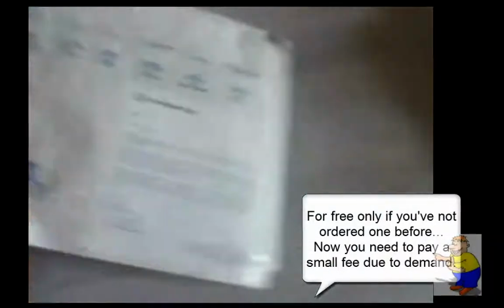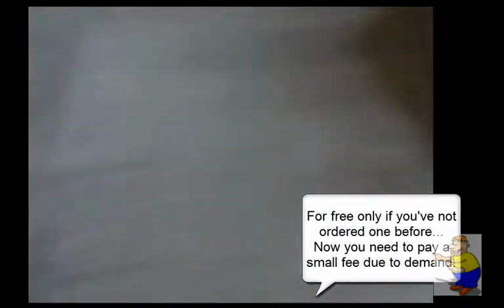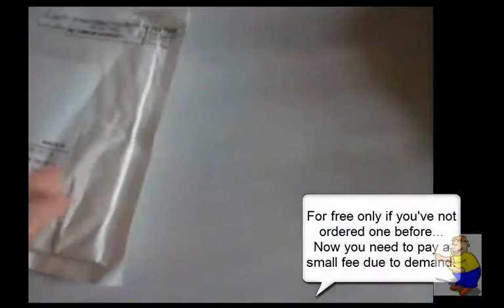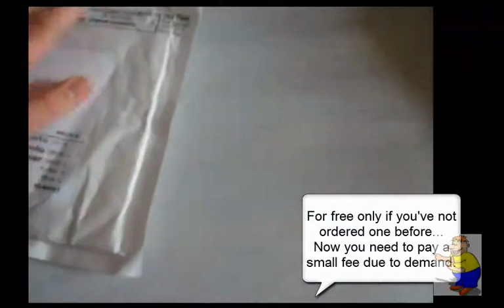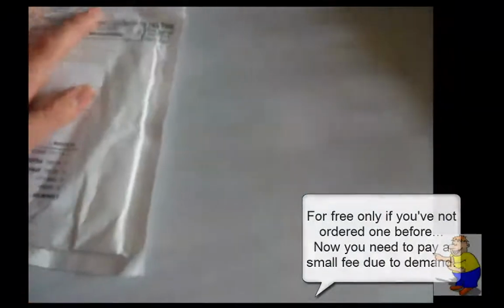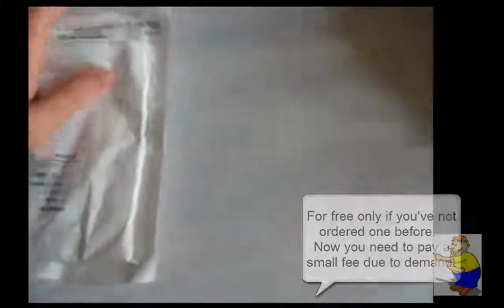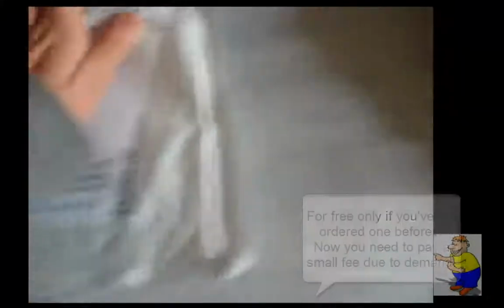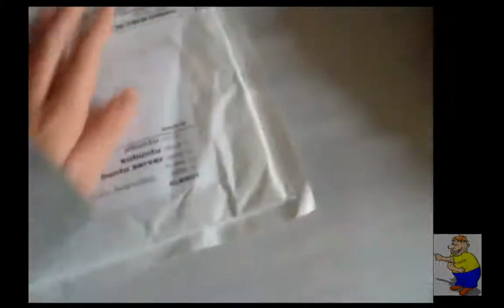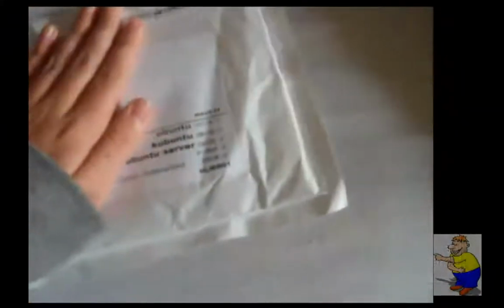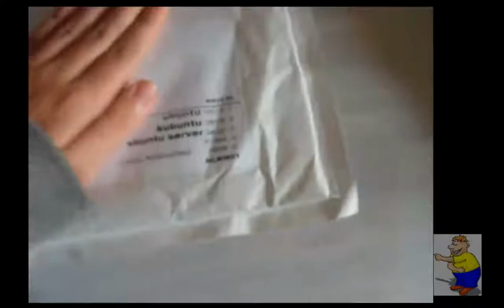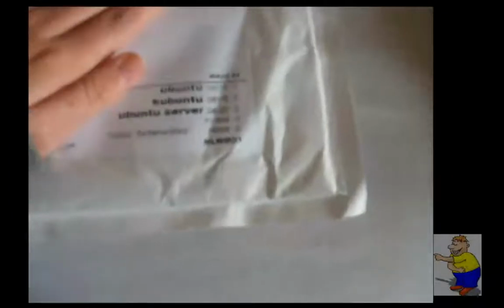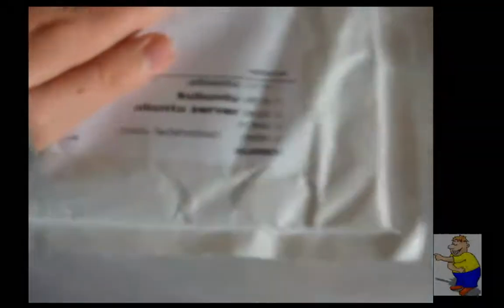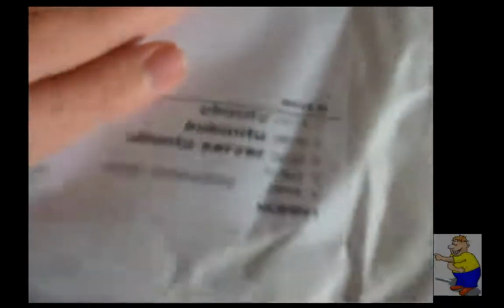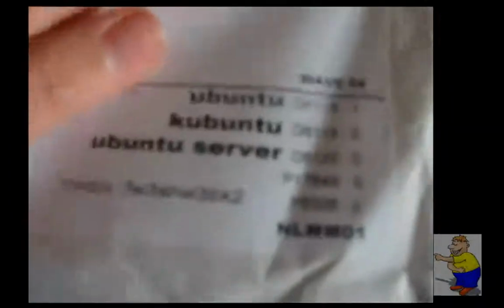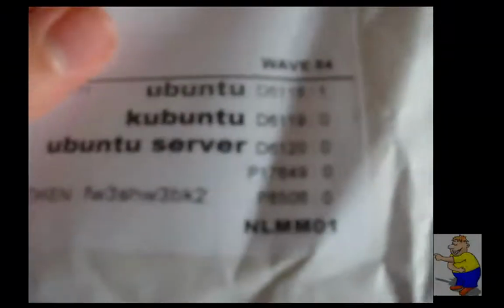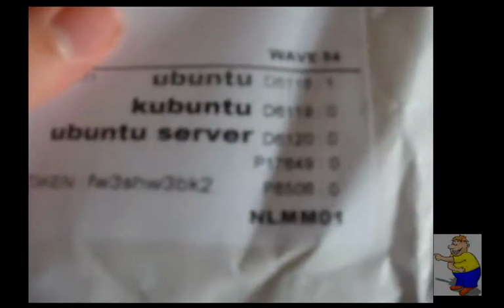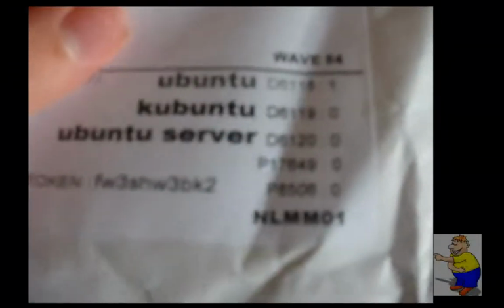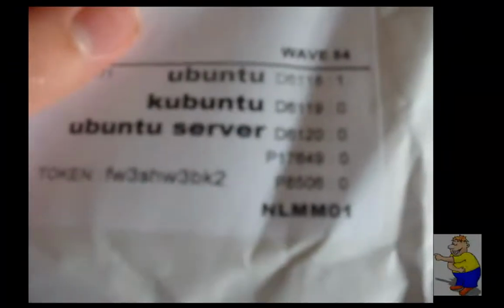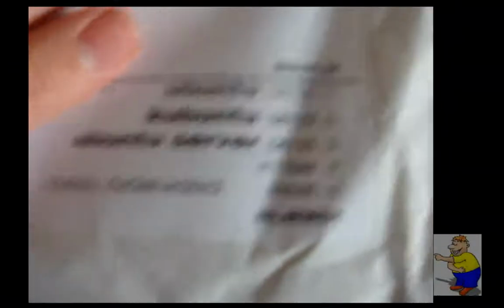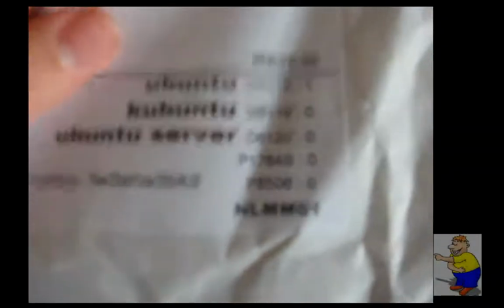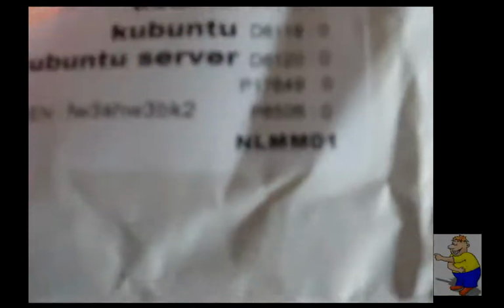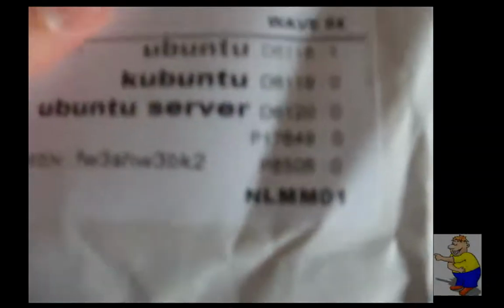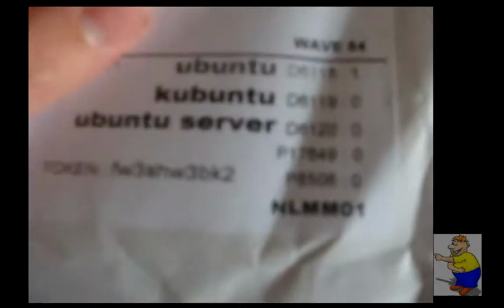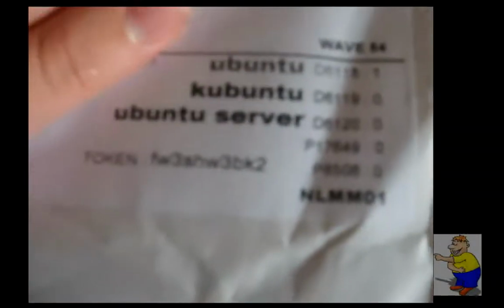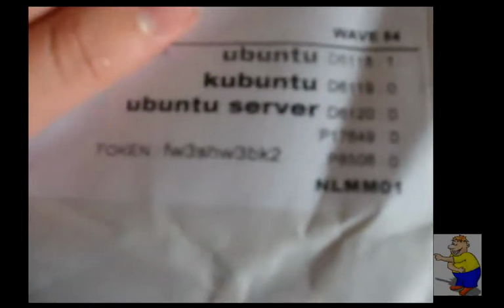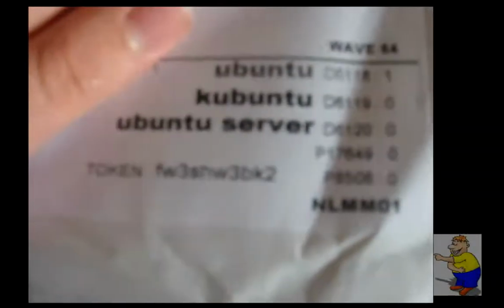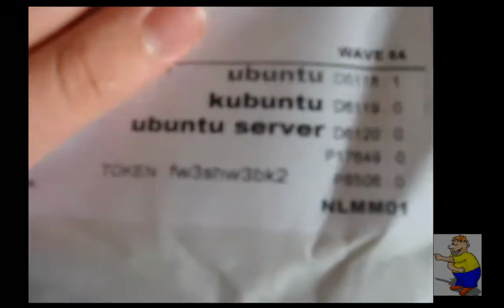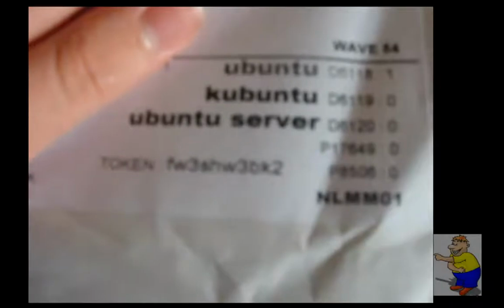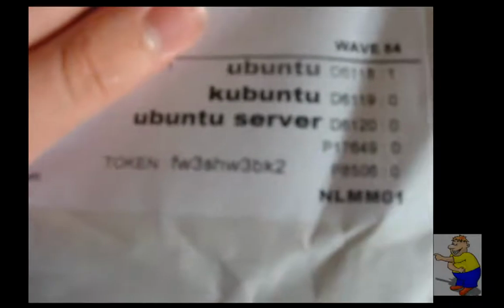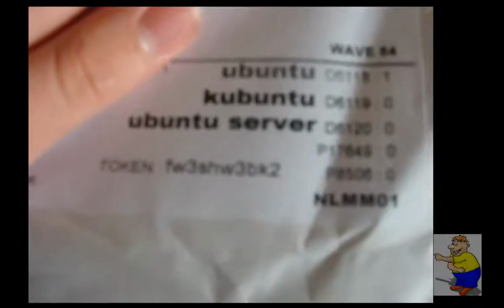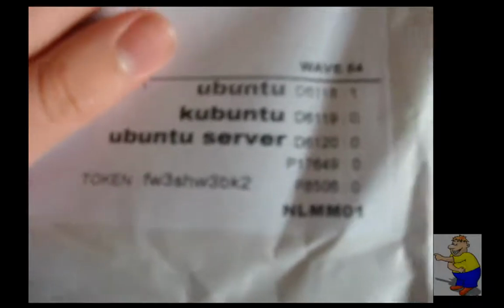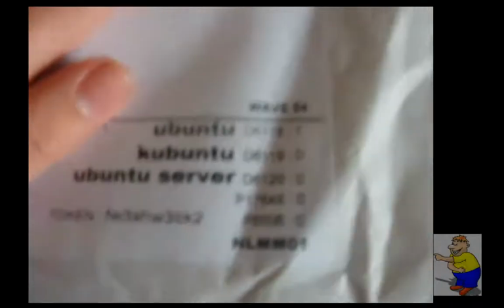Let me flip it over, hiding my address. It says here: Ubuntu, Kubuntu, and Ubuntu Server, and a little token.